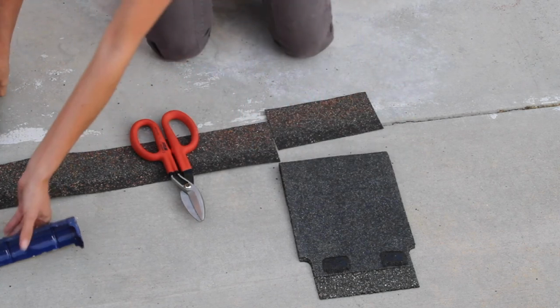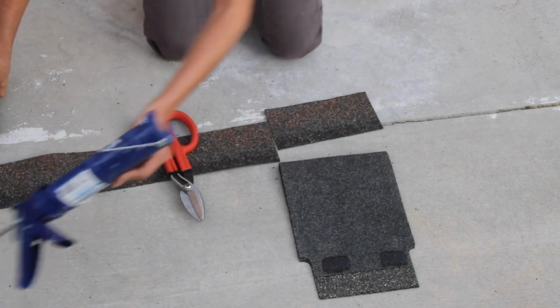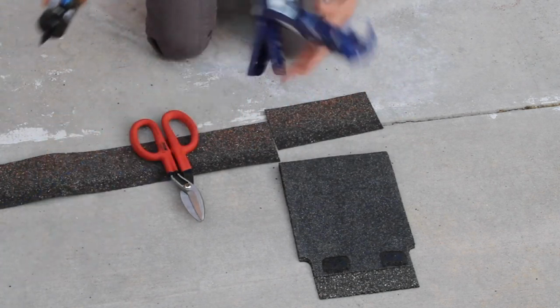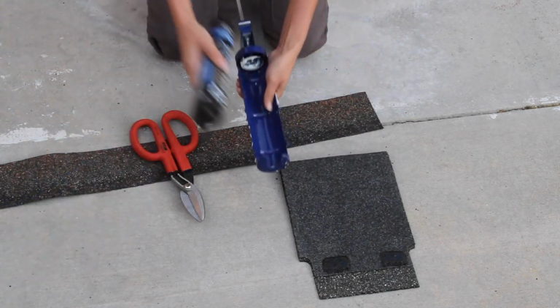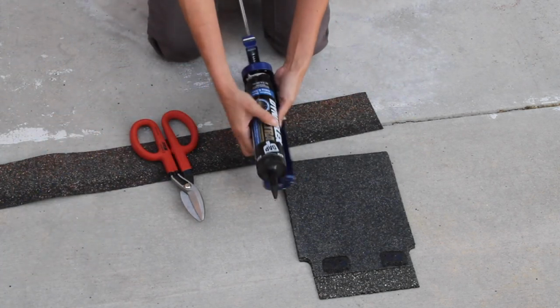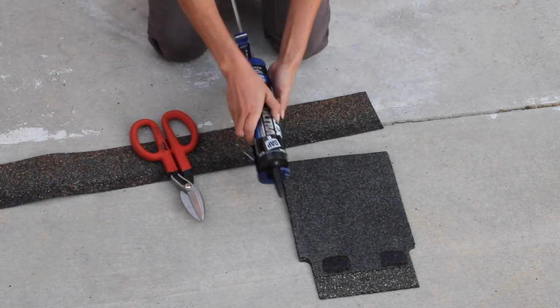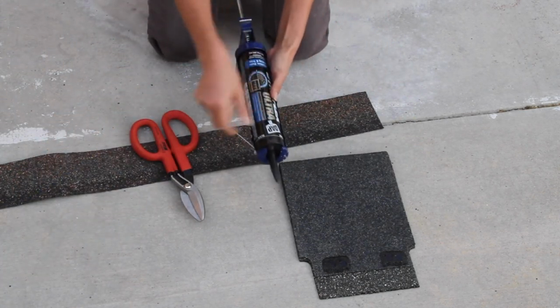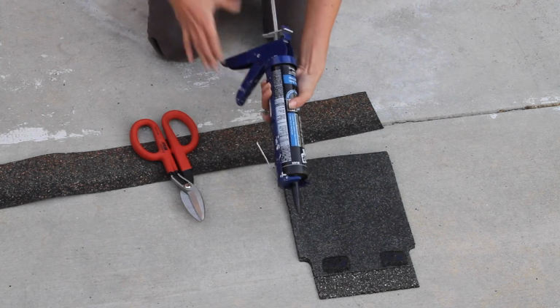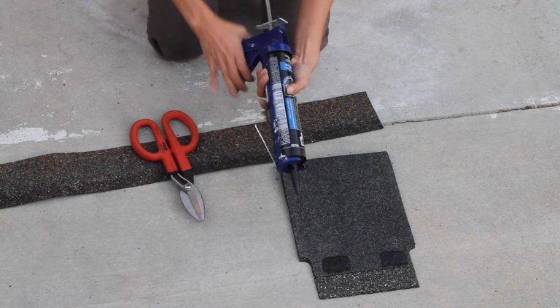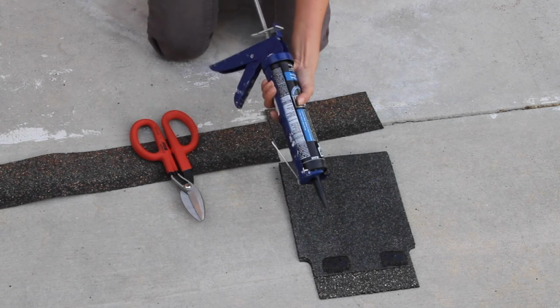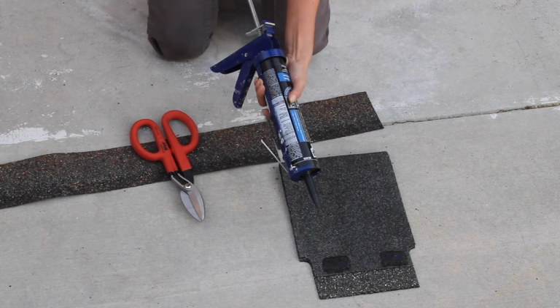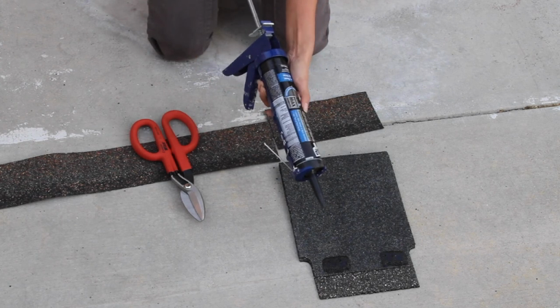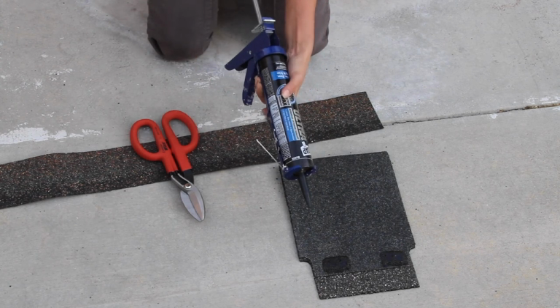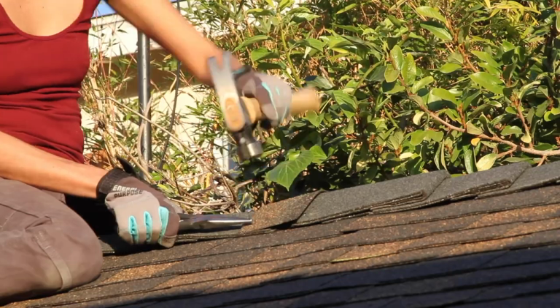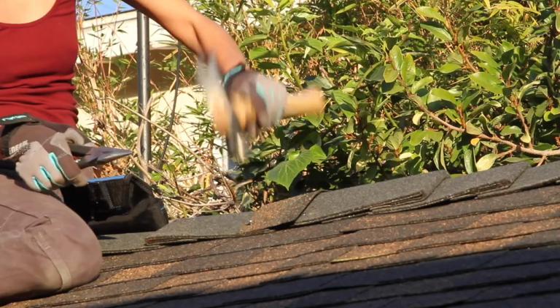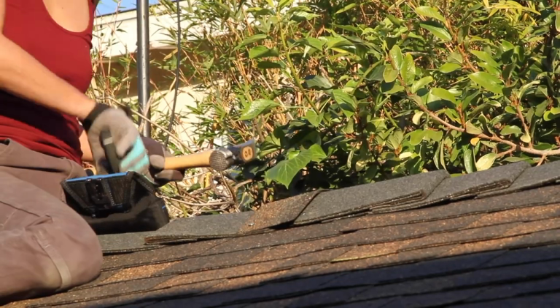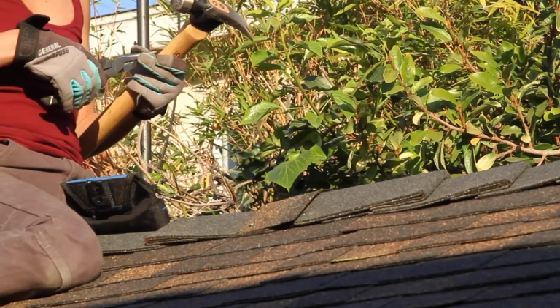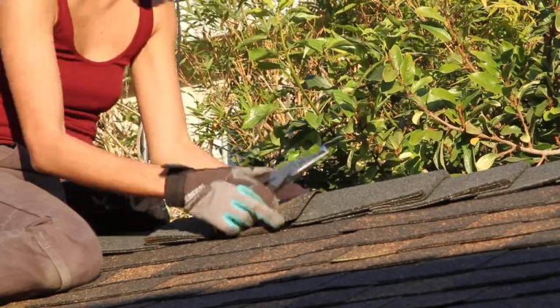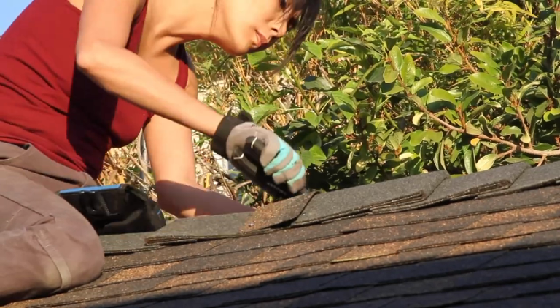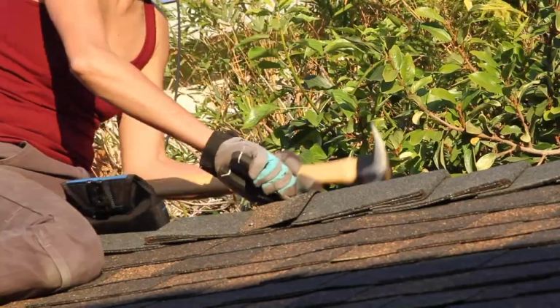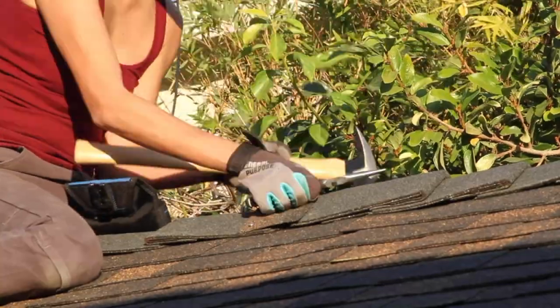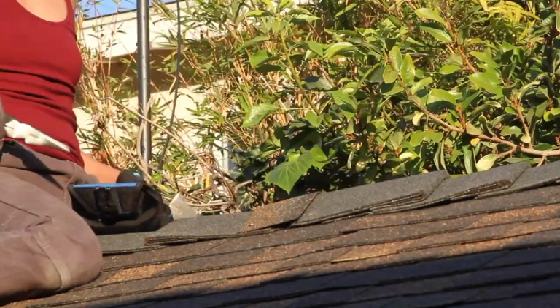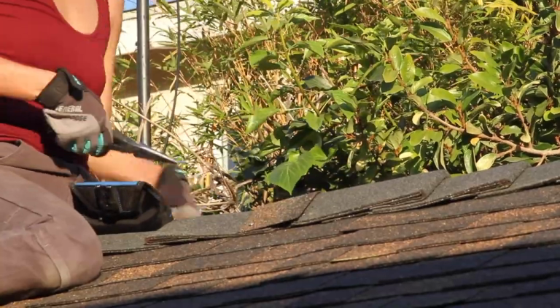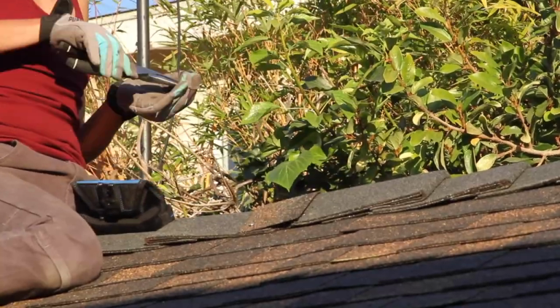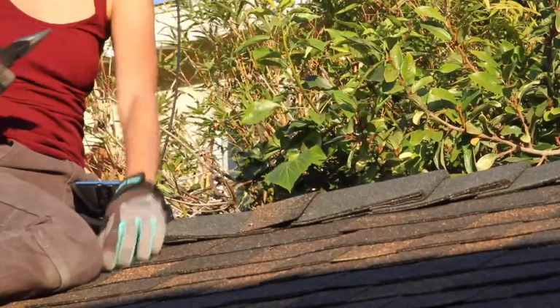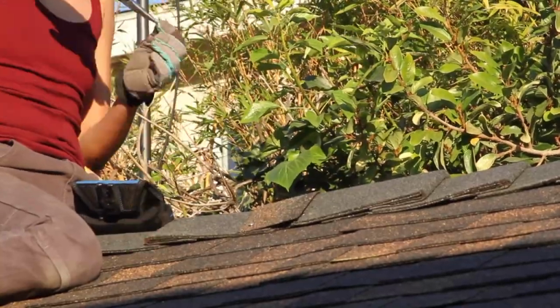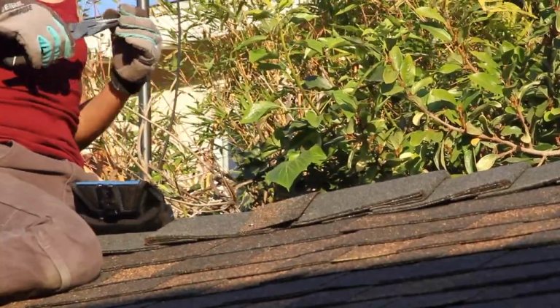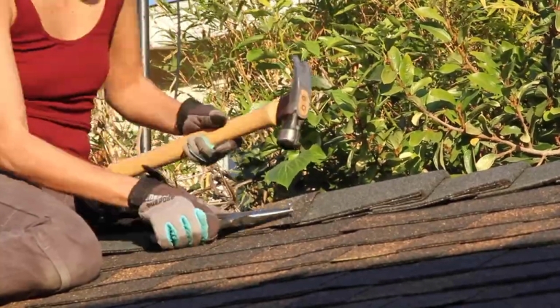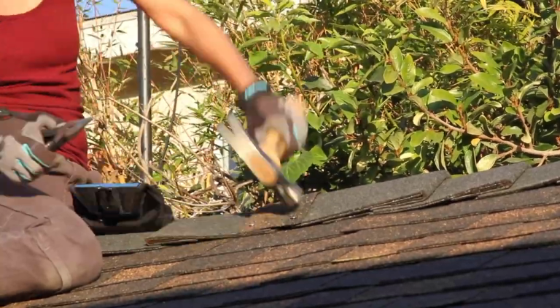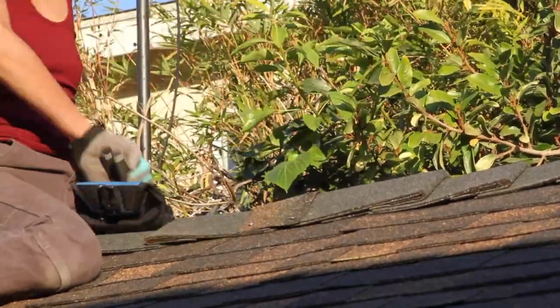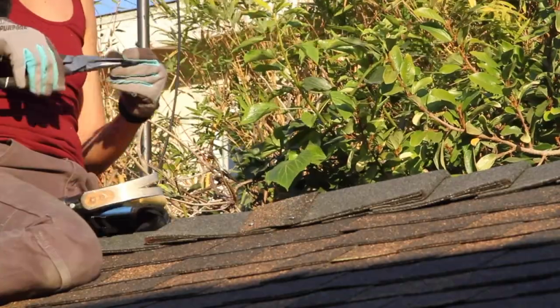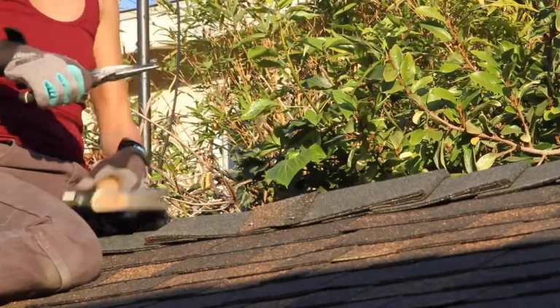Those tin snips also helped if I needed to cut off extras on the sides. I hammered in that little piece to go over the section that would cover up the exposed ridge cap ends.